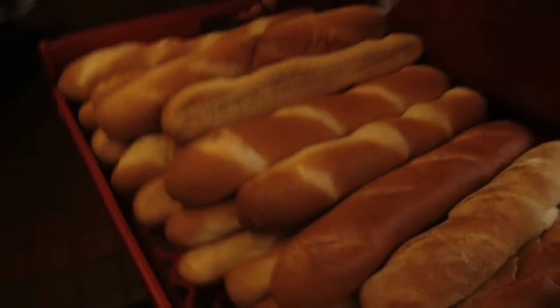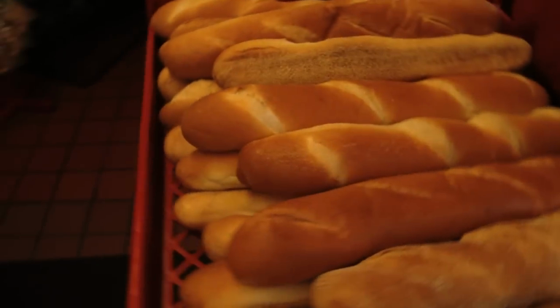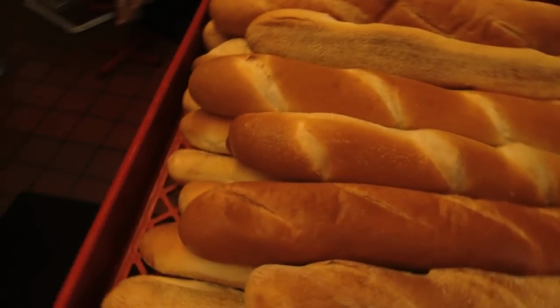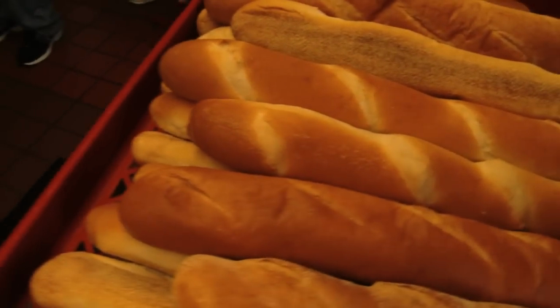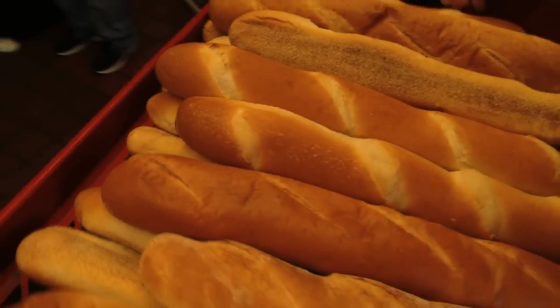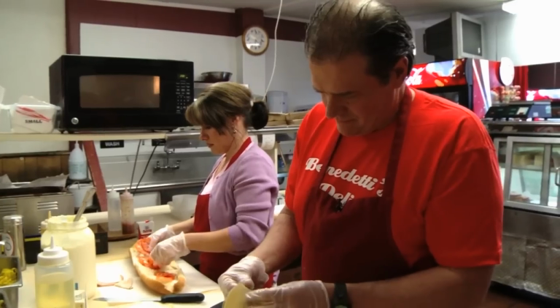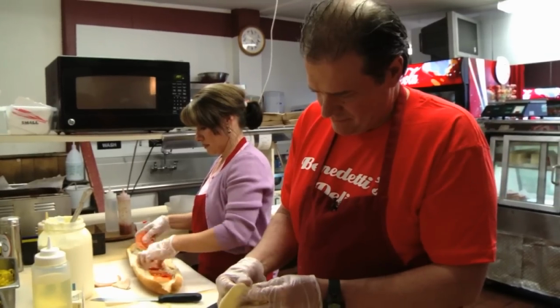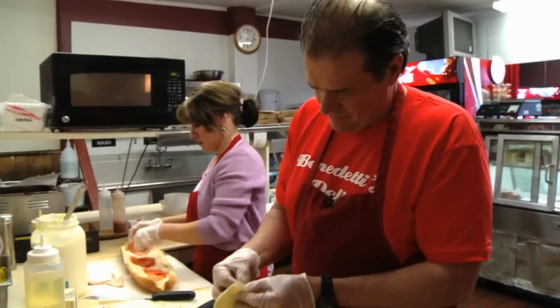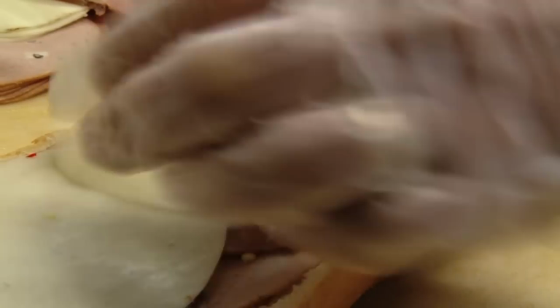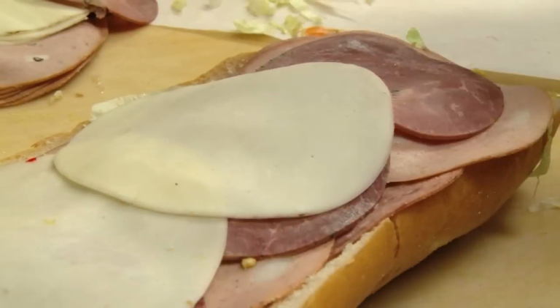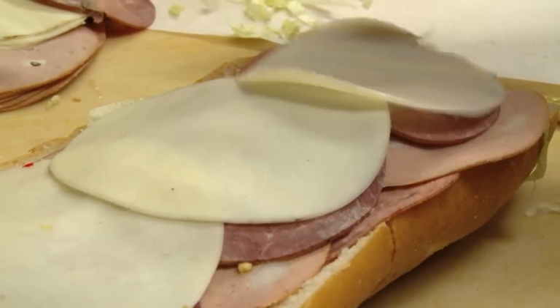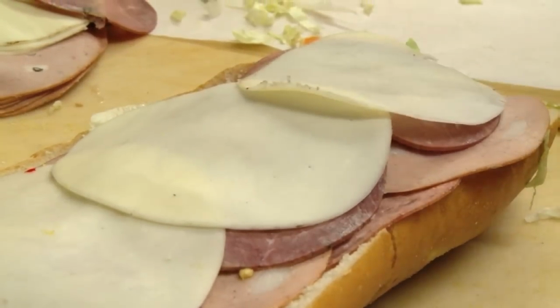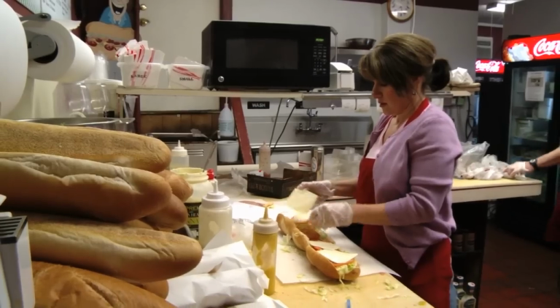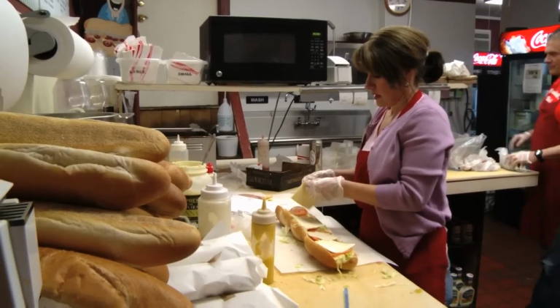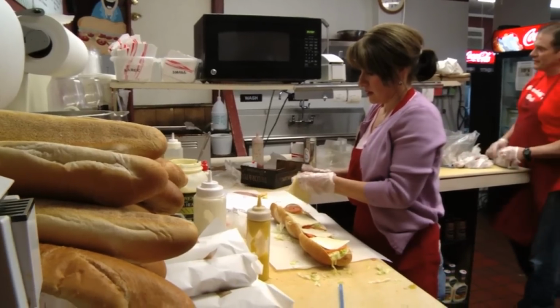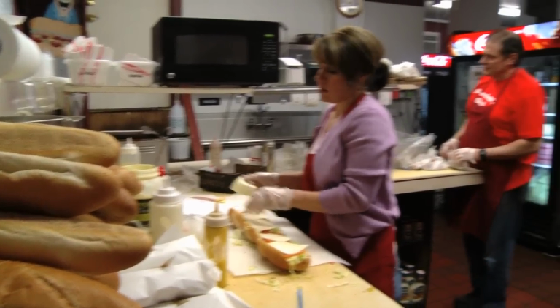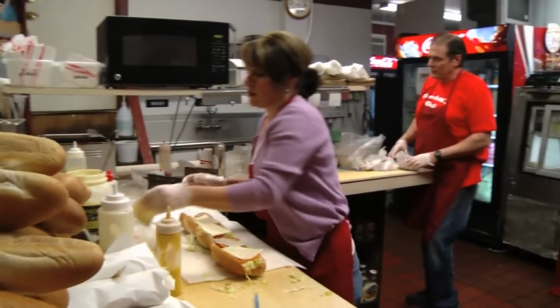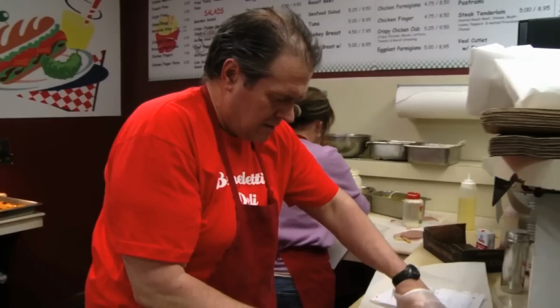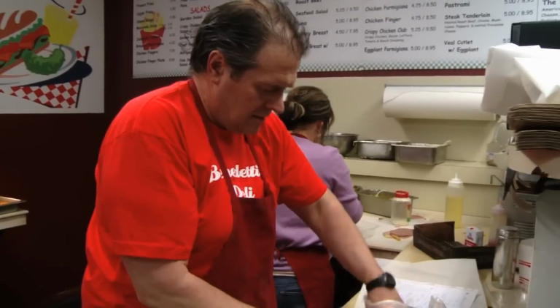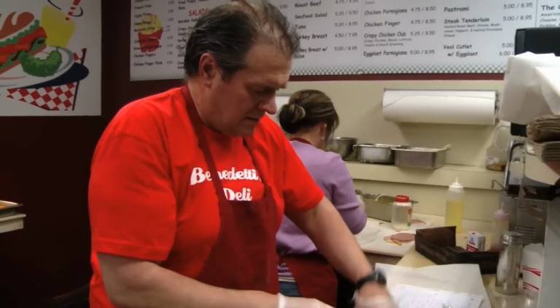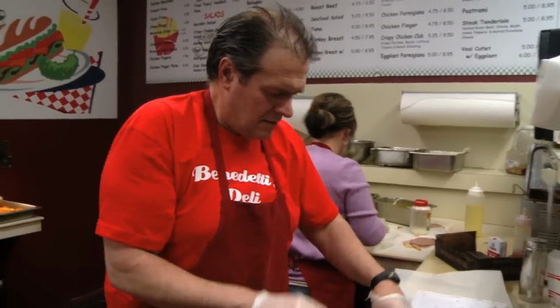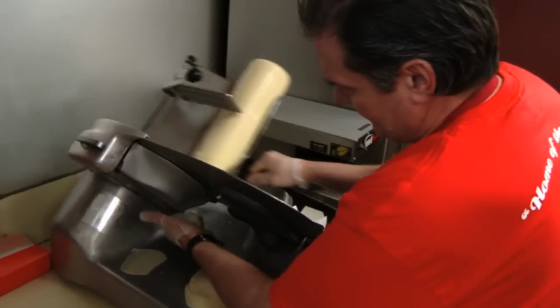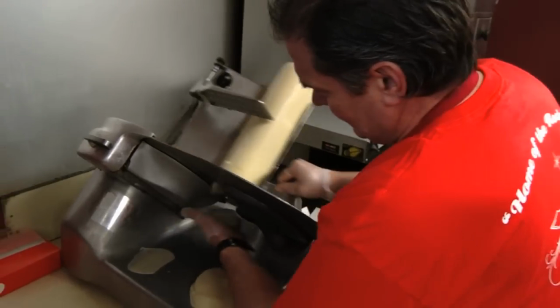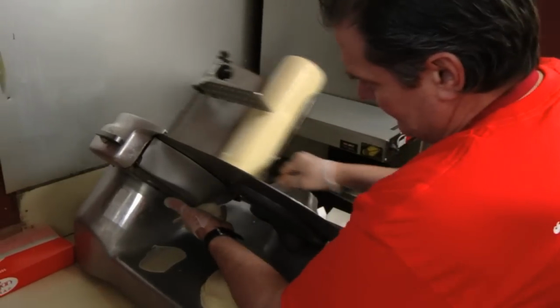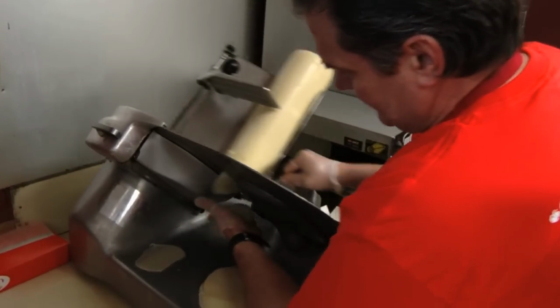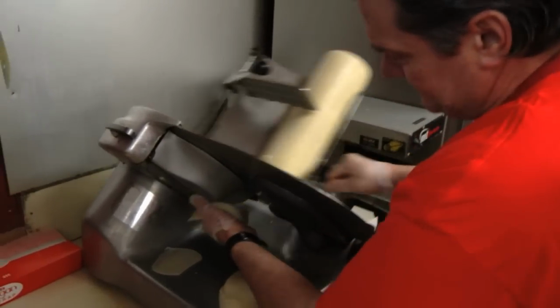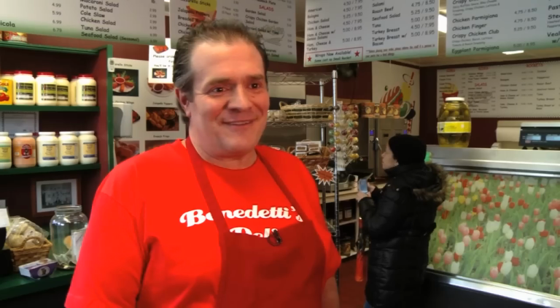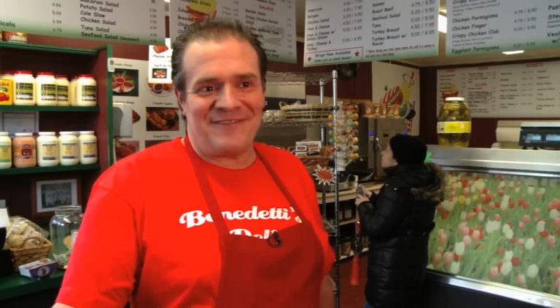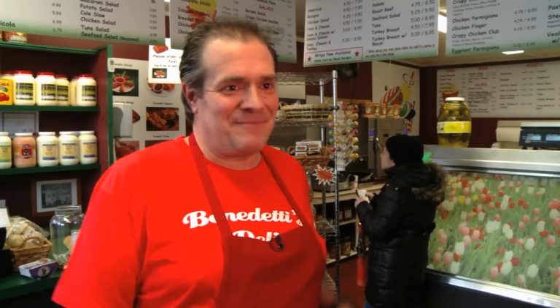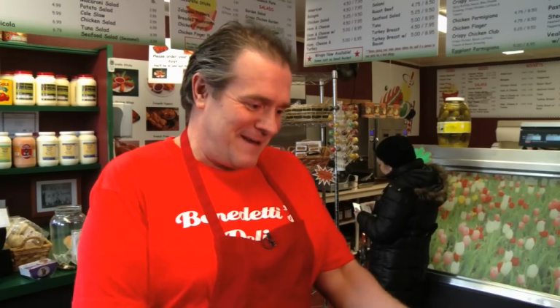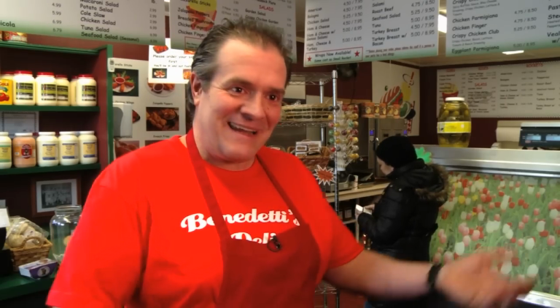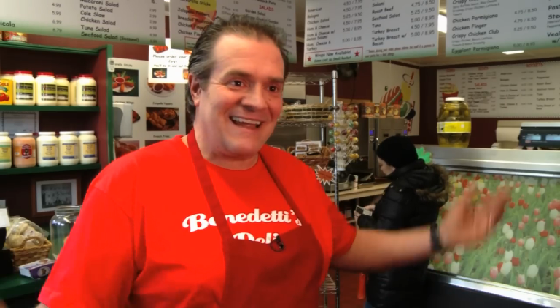And no matter what you want on that bread, Mark can make it for you in a hurry. I'm fast. We're all fast here. I'm the fastest, of course, but I'm not lying. I can get a sandwich together in a minute — 30, 45 seconds — bing, bing, bing, bing, it's together.